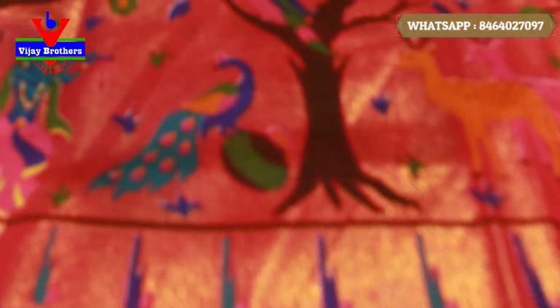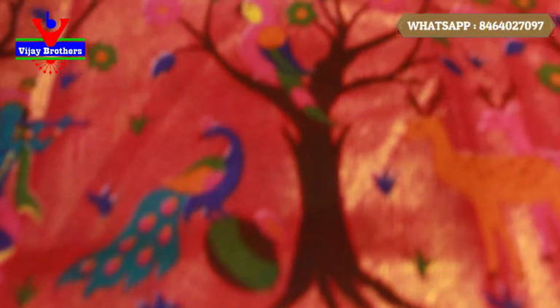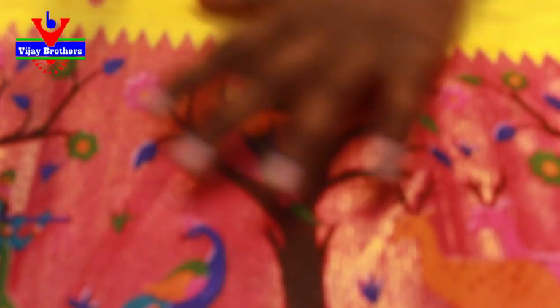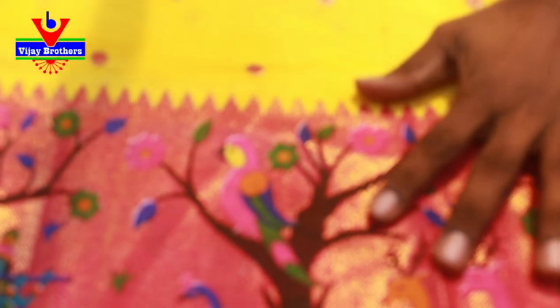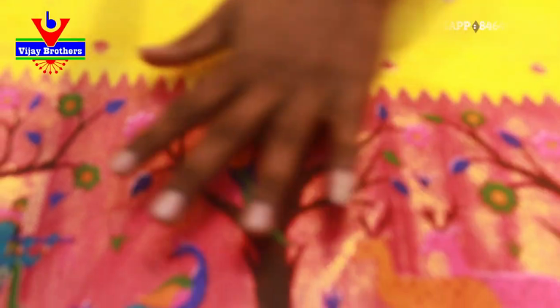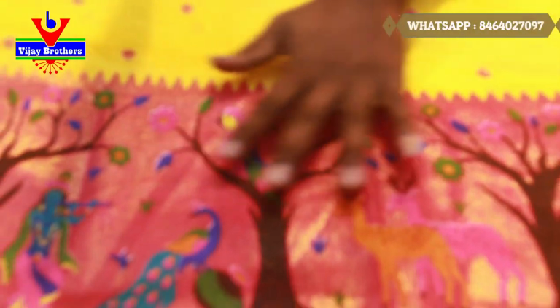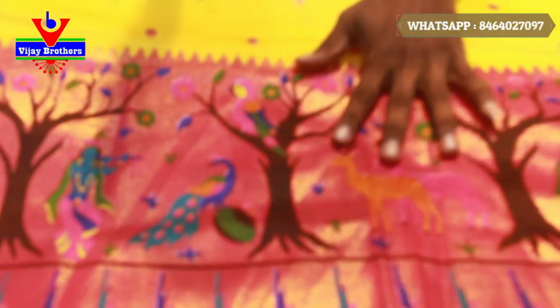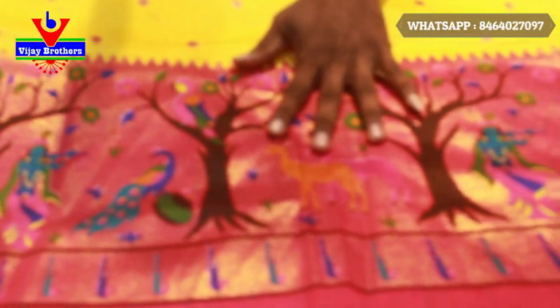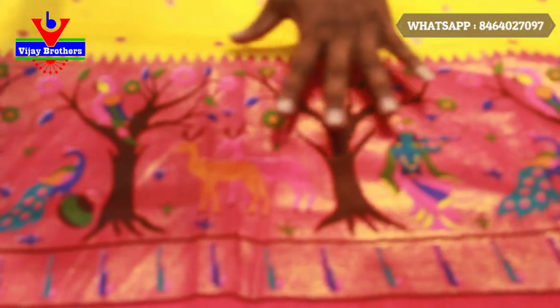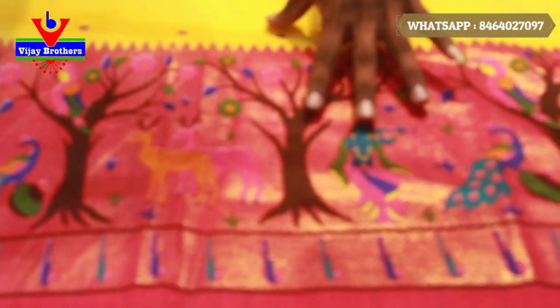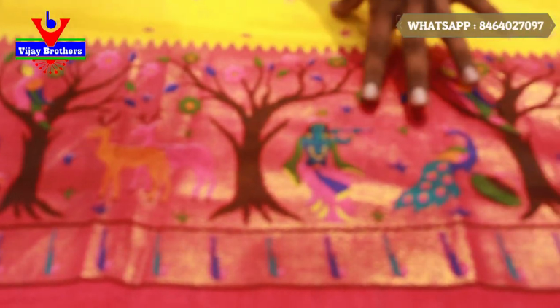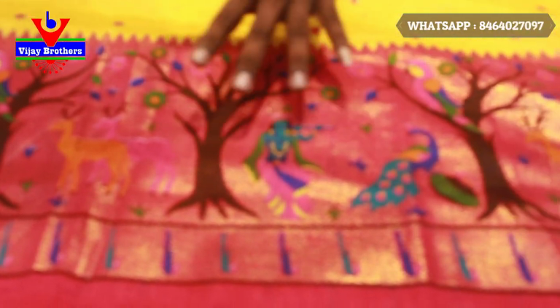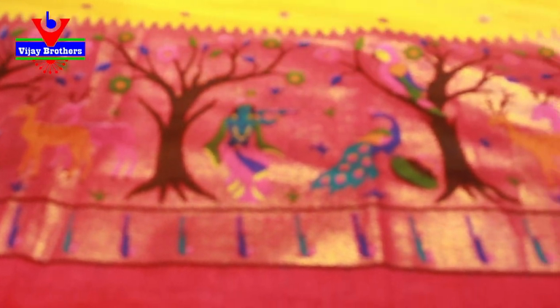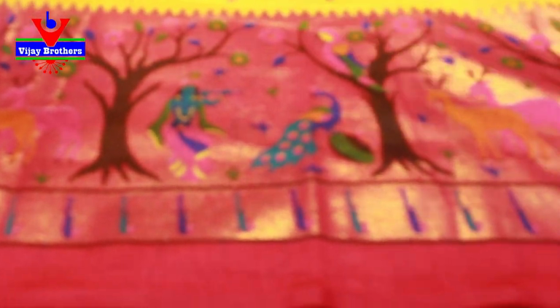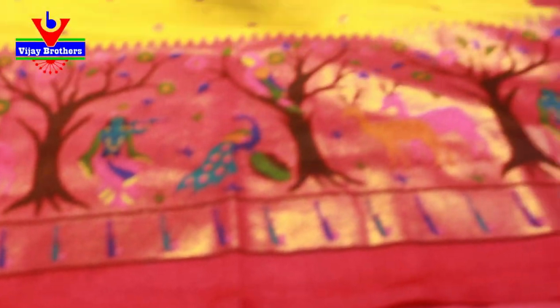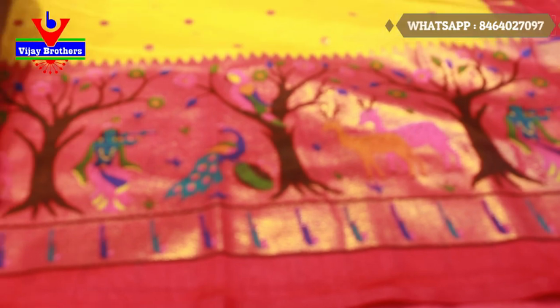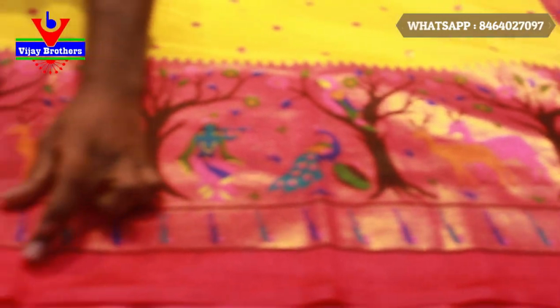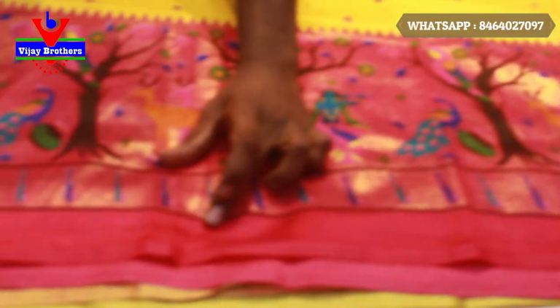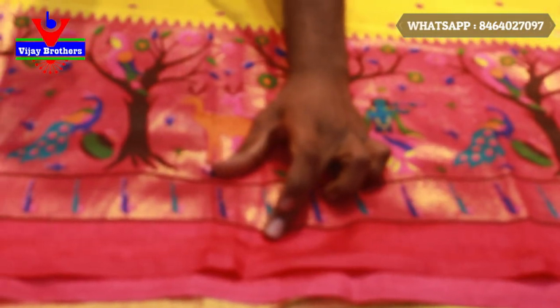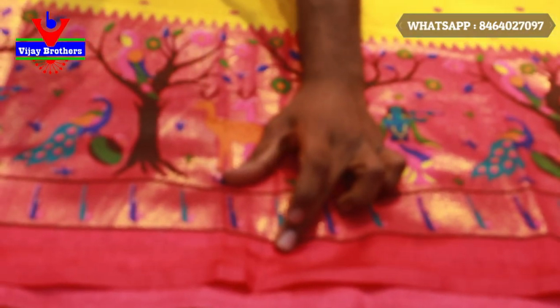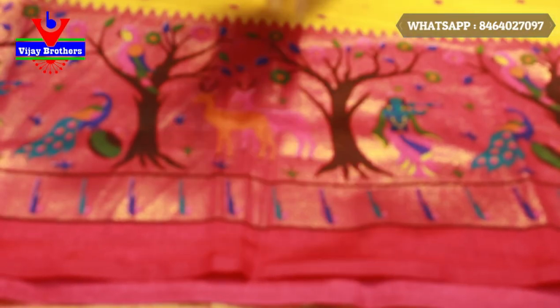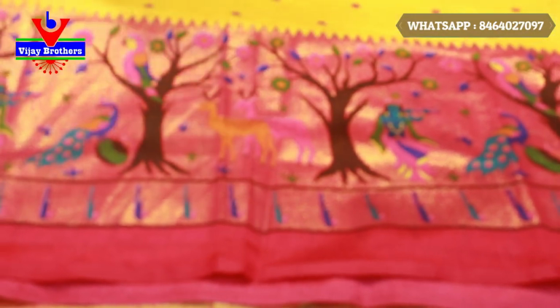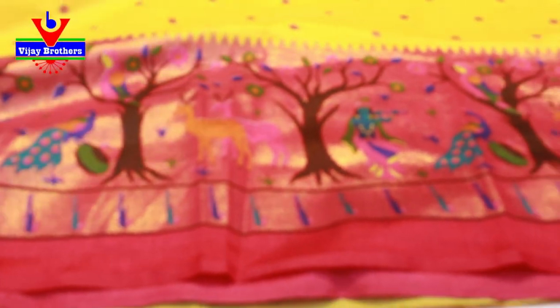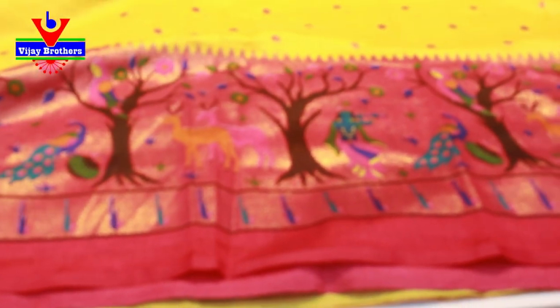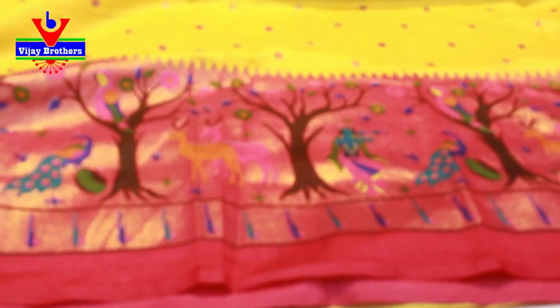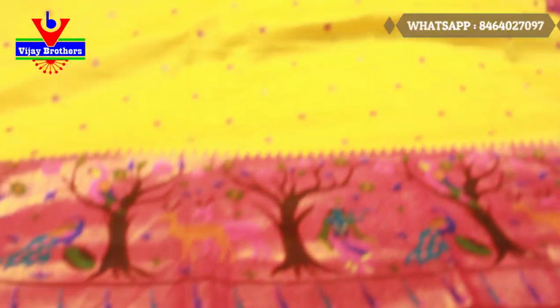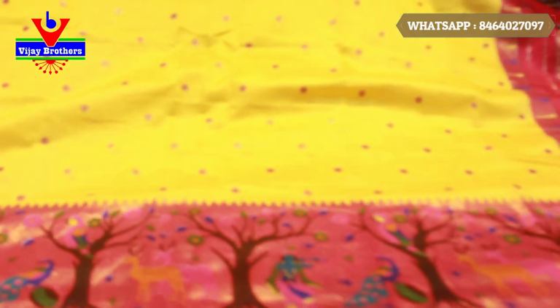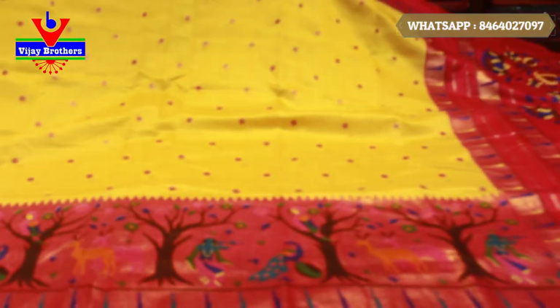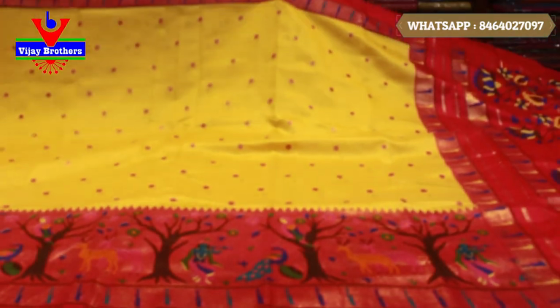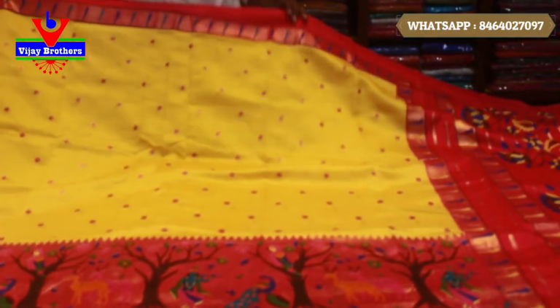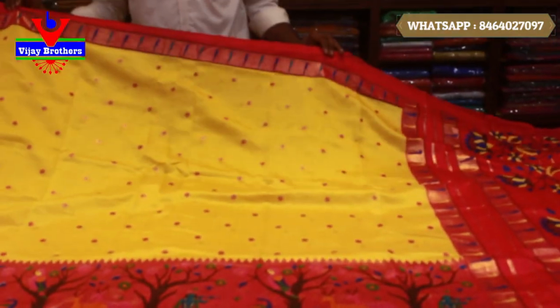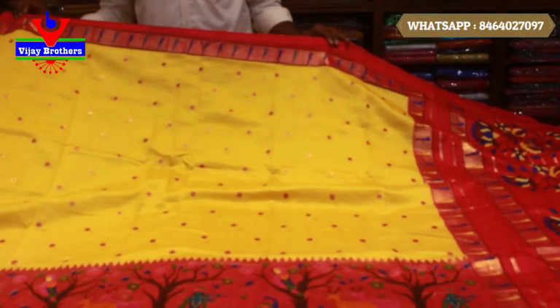It is called the Kalankari — the peacocks and Krishna motifs. We also add the water pot design. The color is very classic.